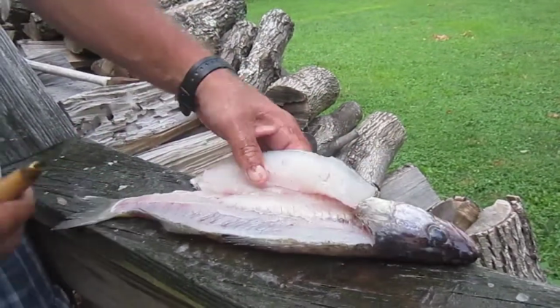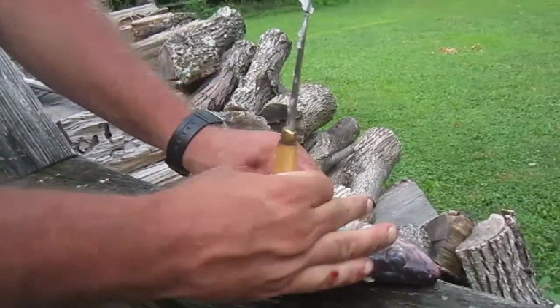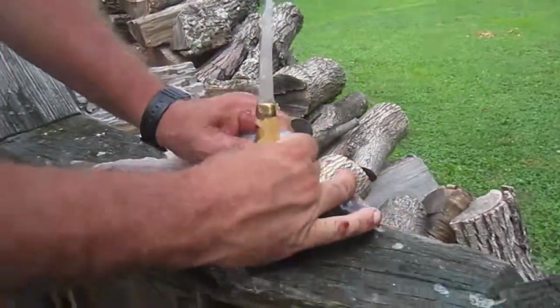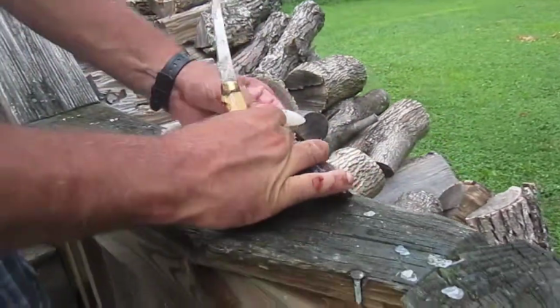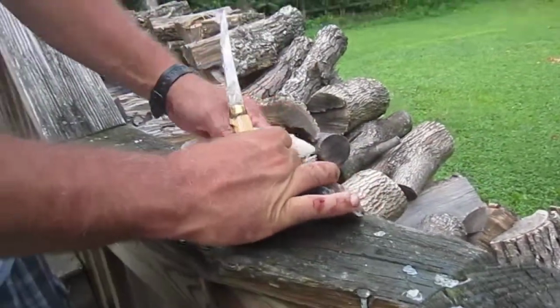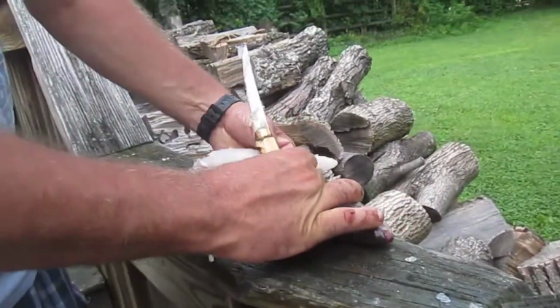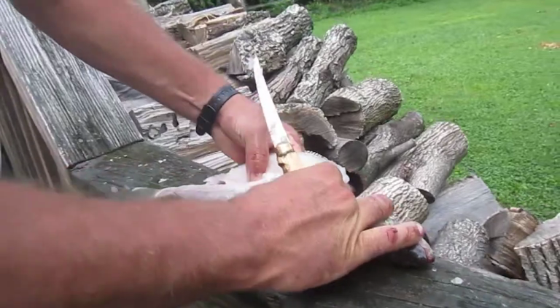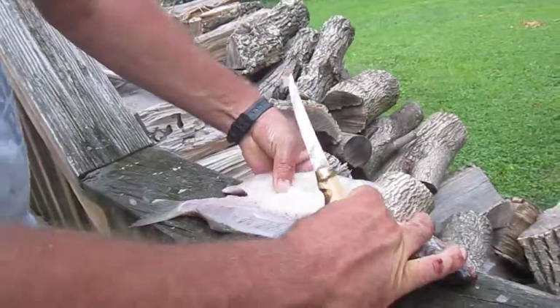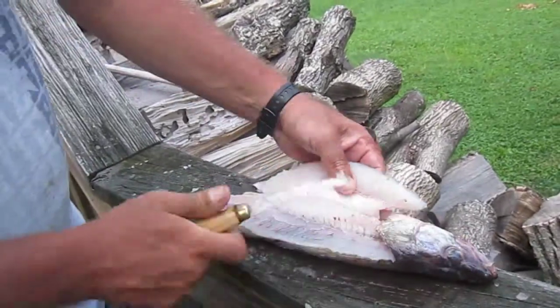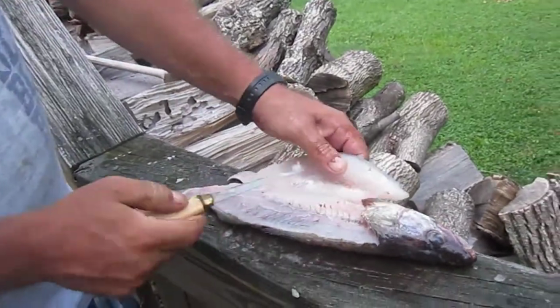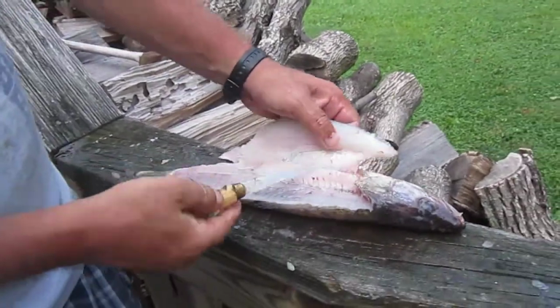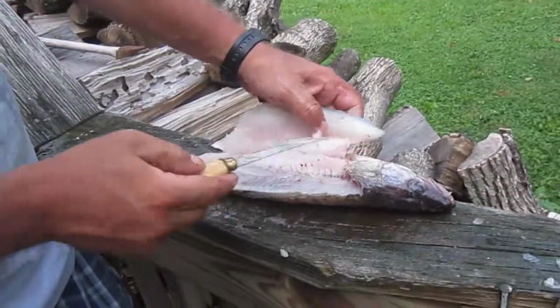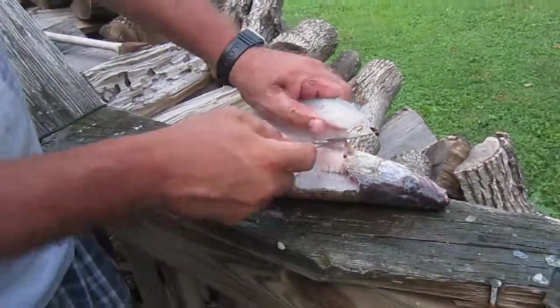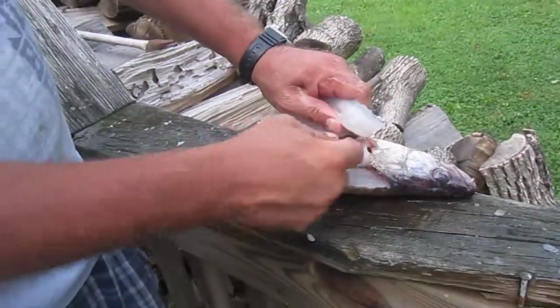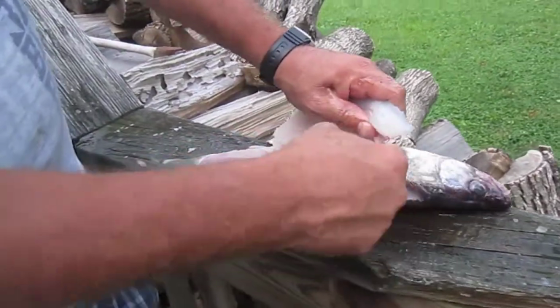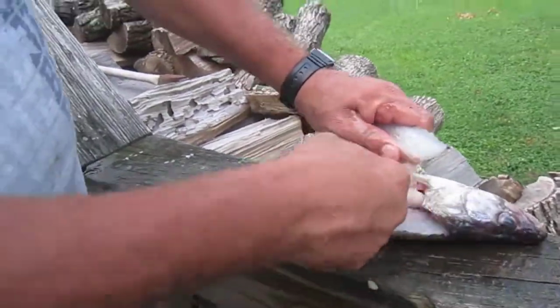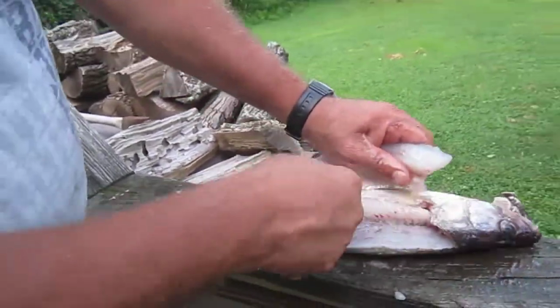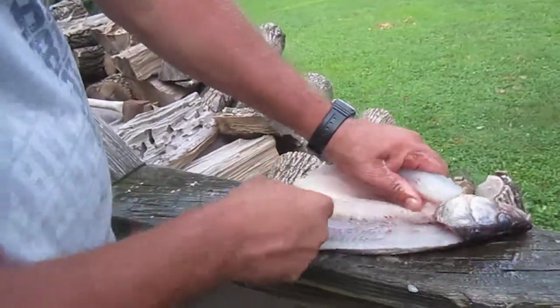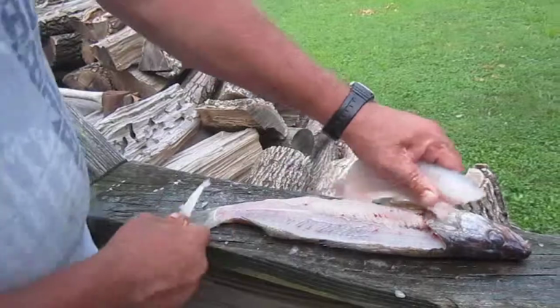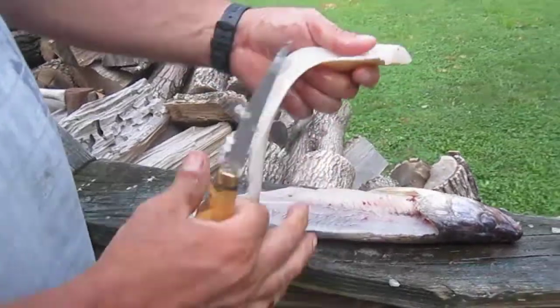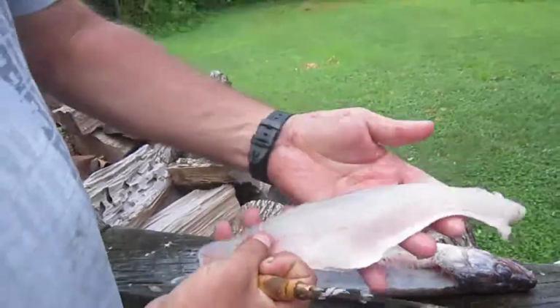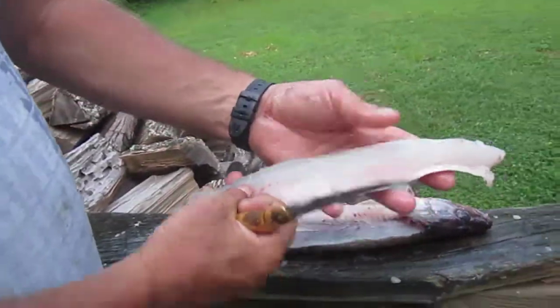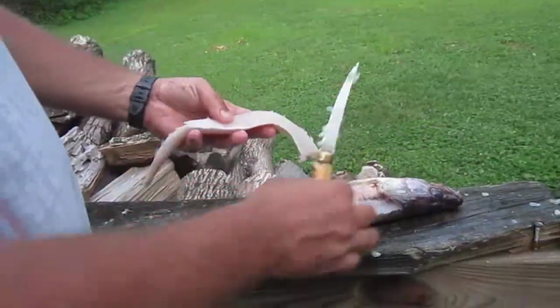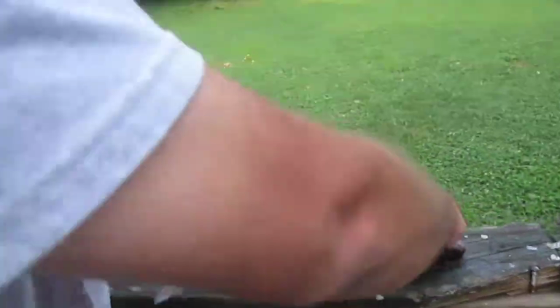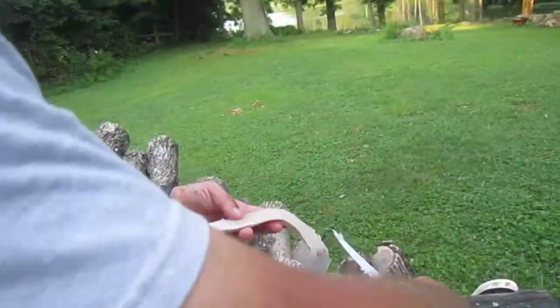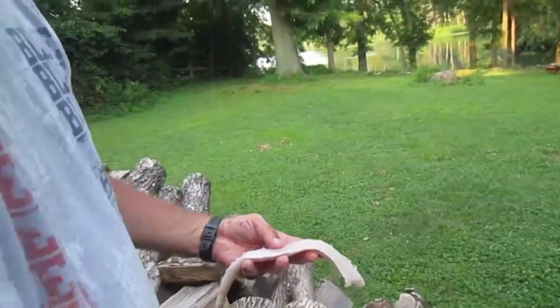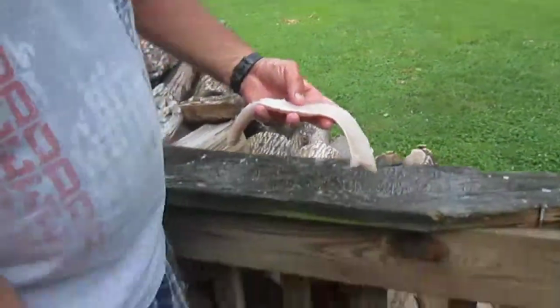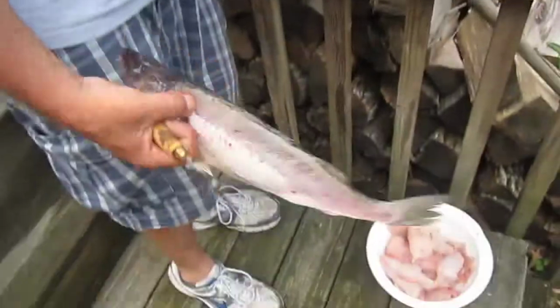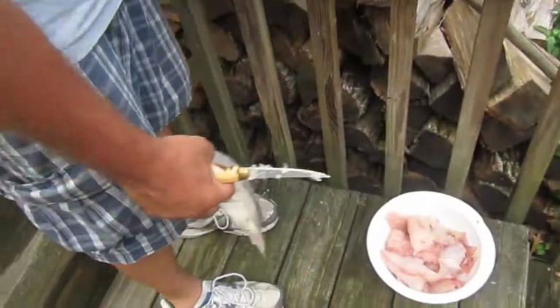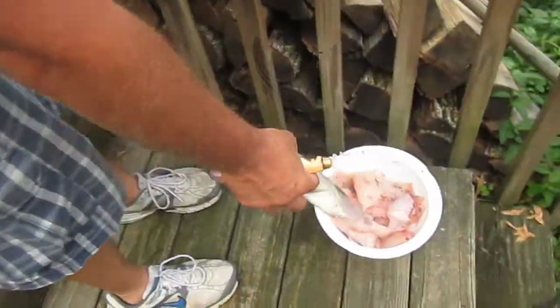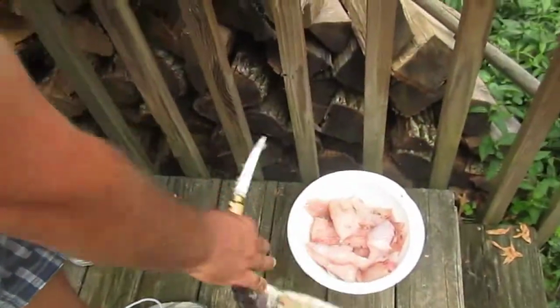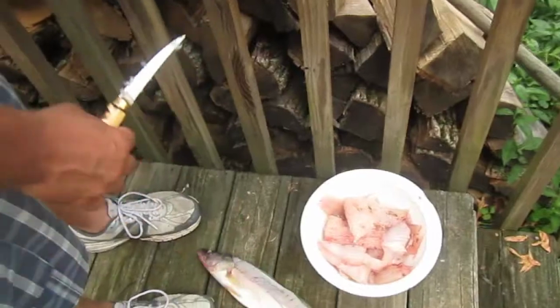When you get it there on the belly, you just pull it off. See that? It's all skin right there. You just cut this right there like that.